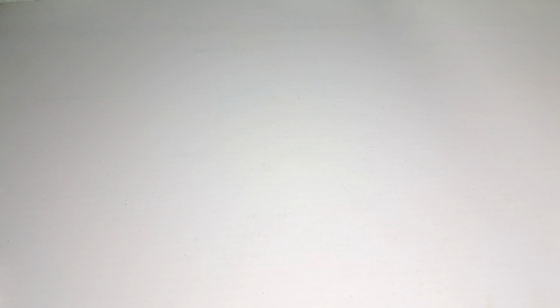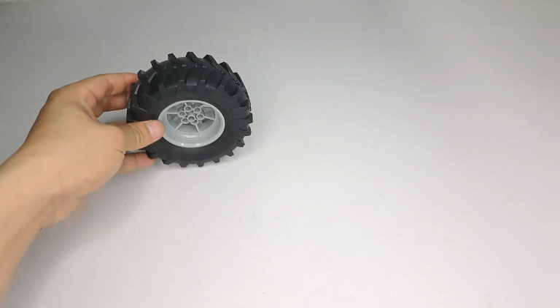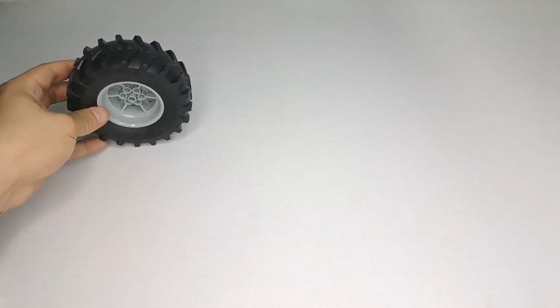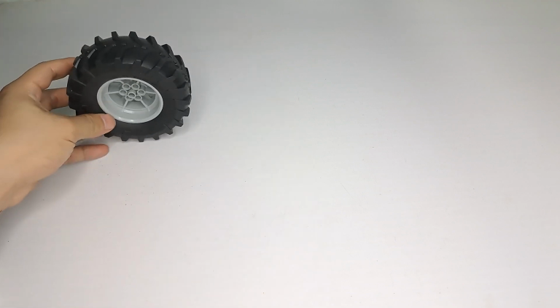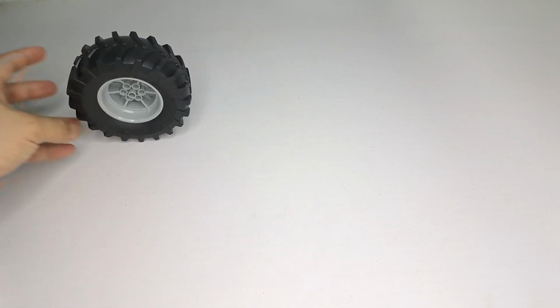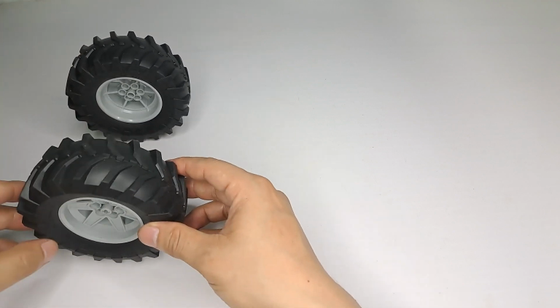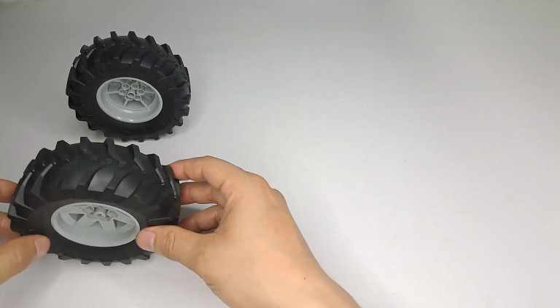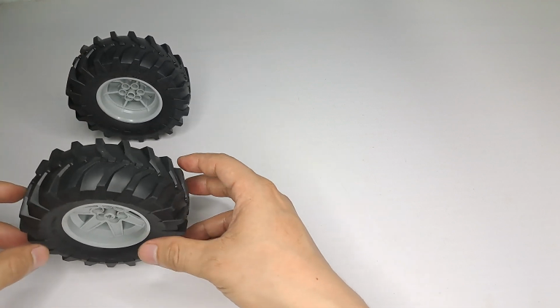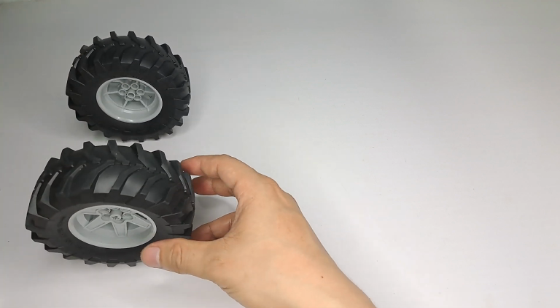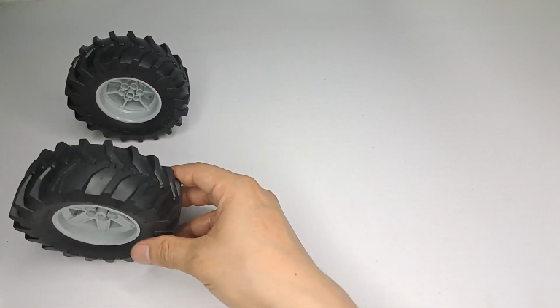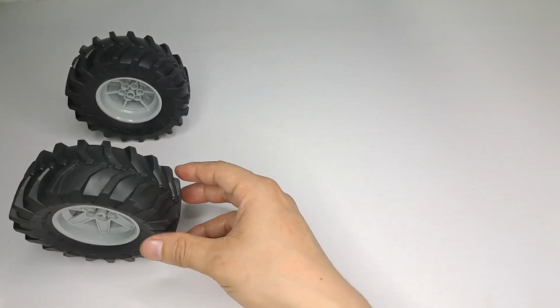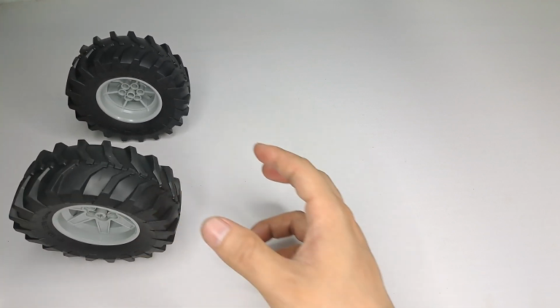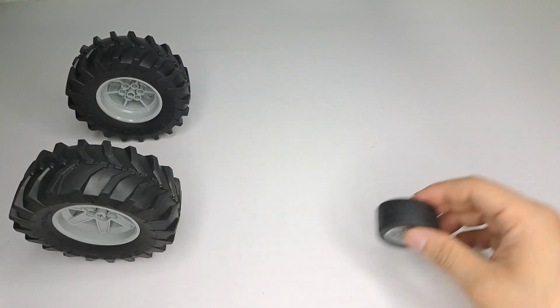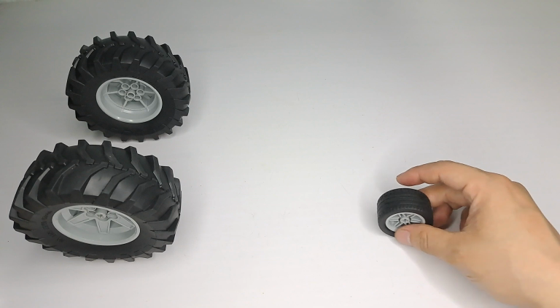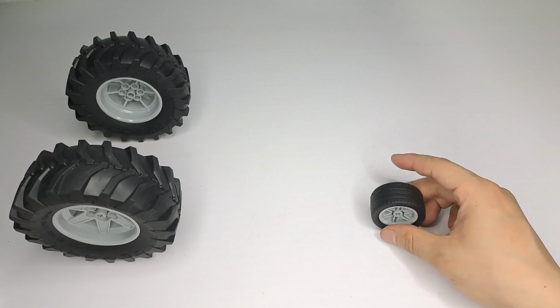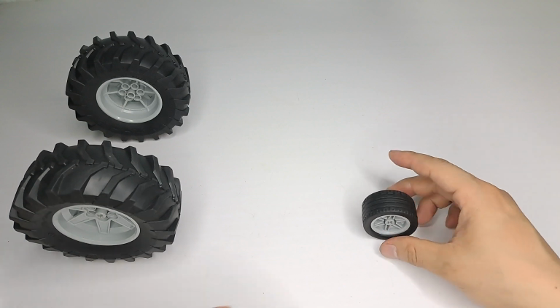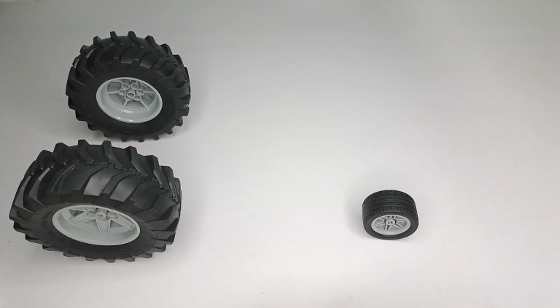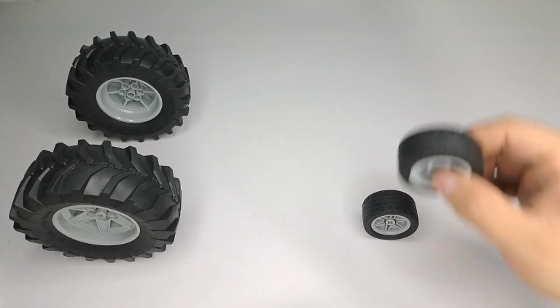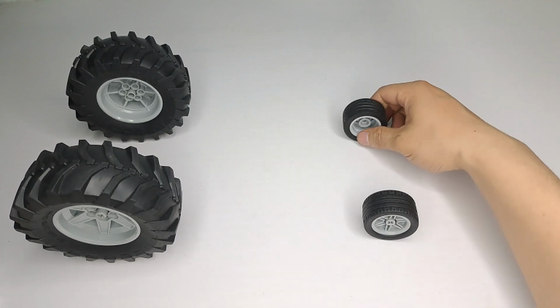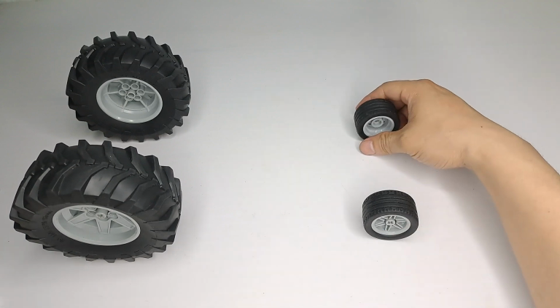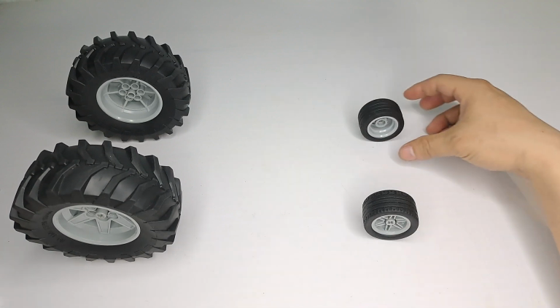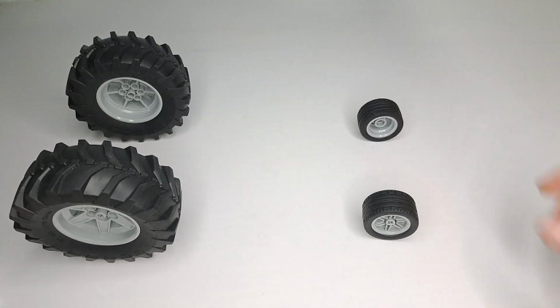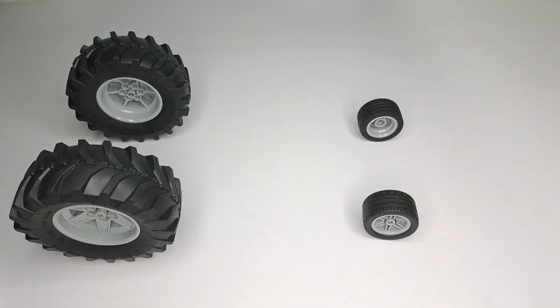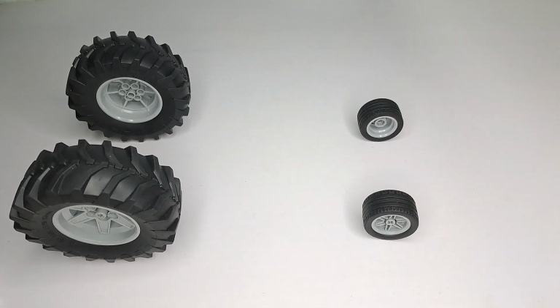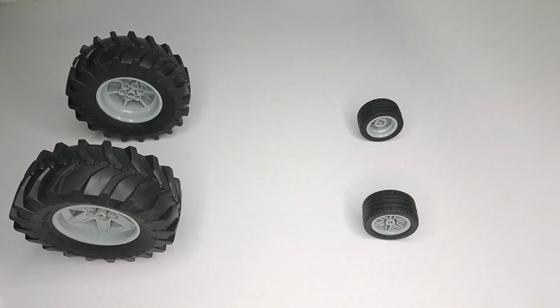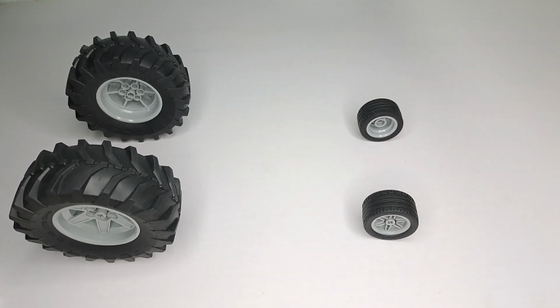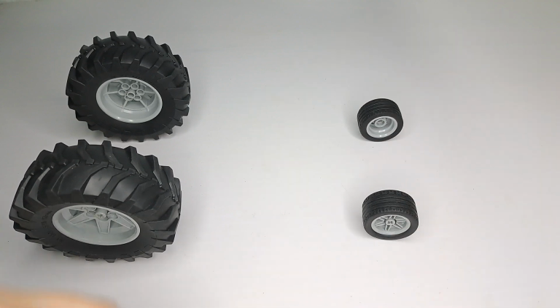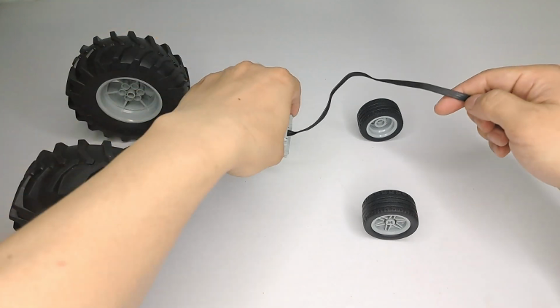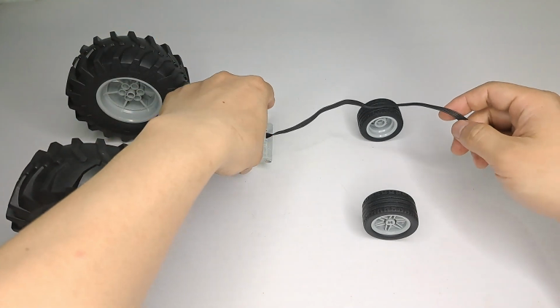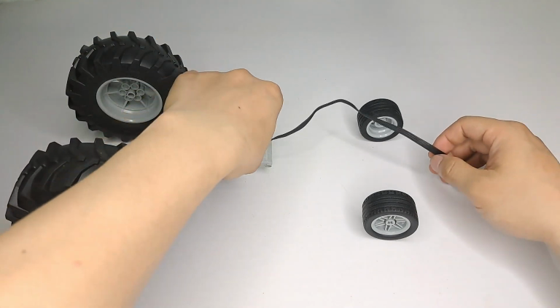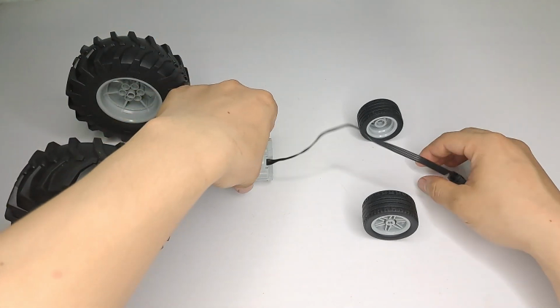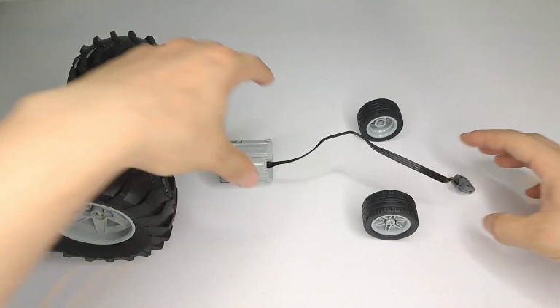Hello kids! Welcome back to the one and only my world channel. Today we're back with another round of epic building action. We're making a super strong, super cool, super beefy tractor.